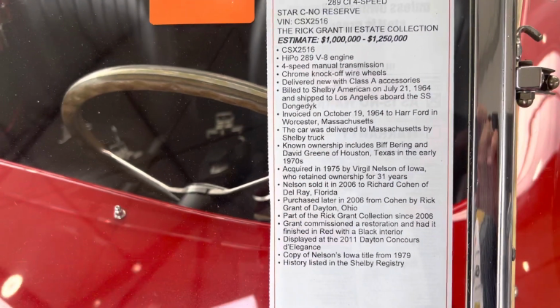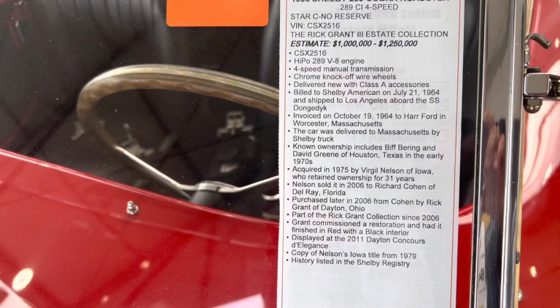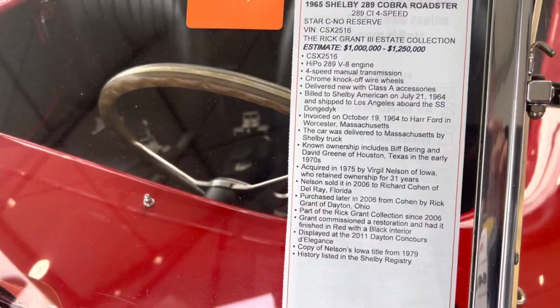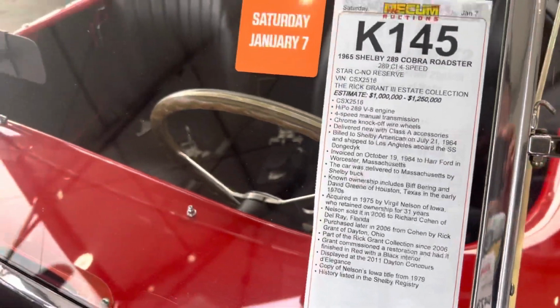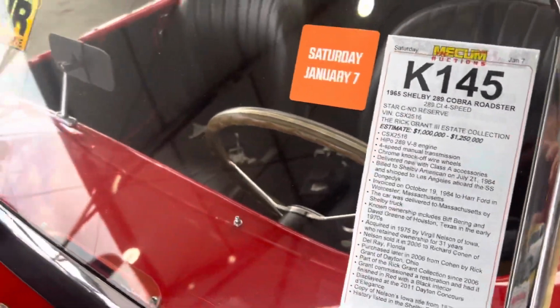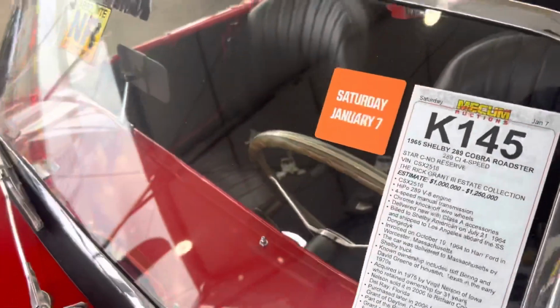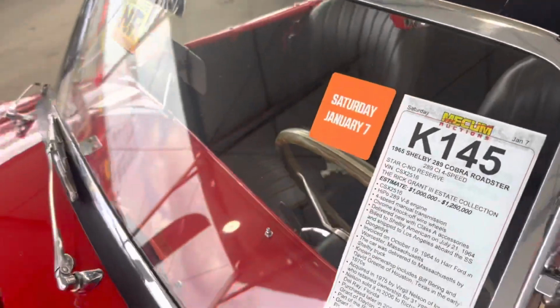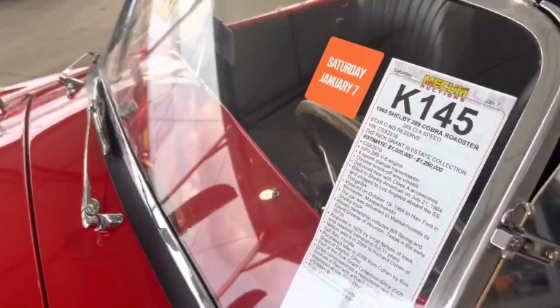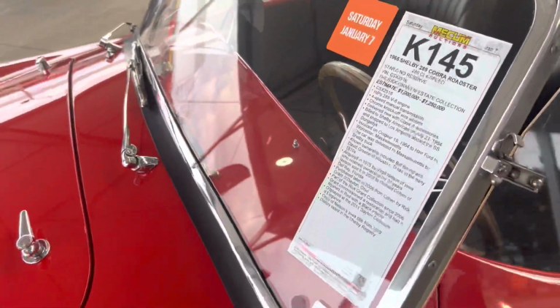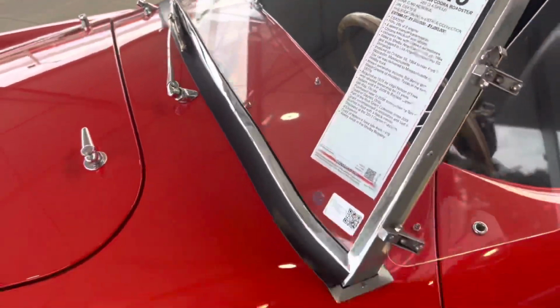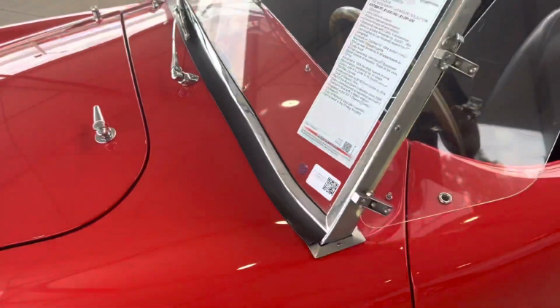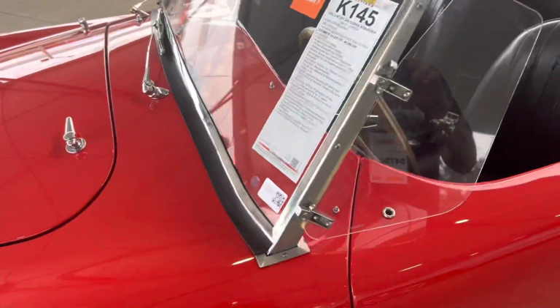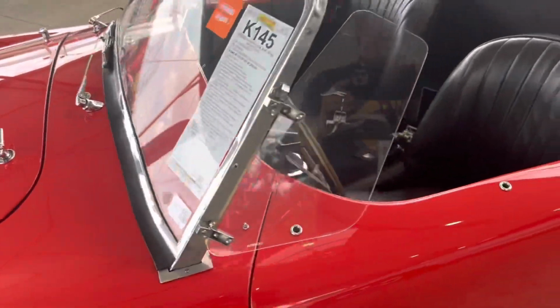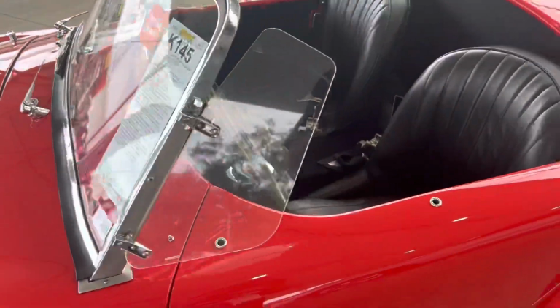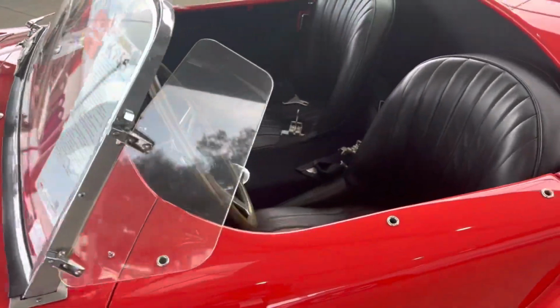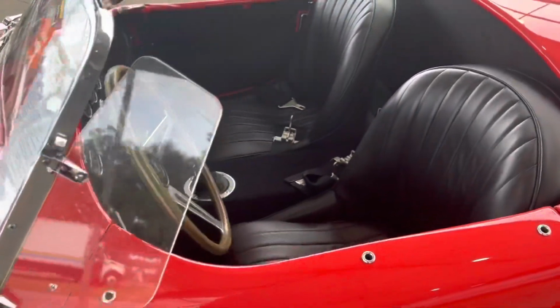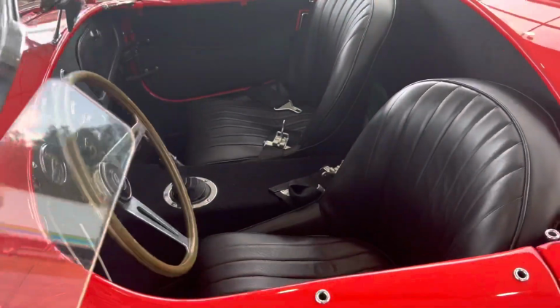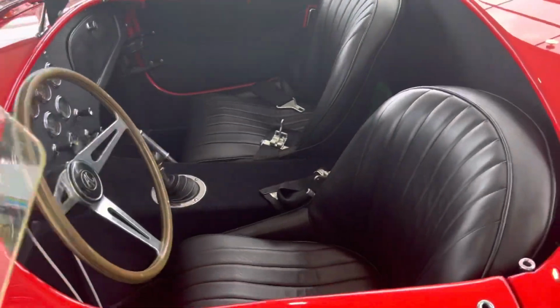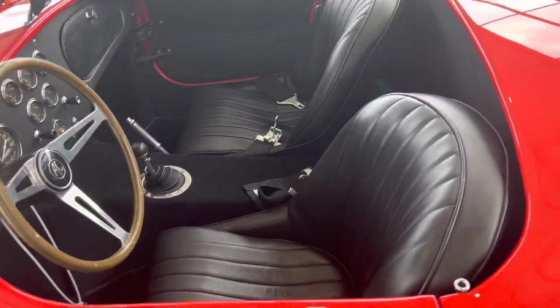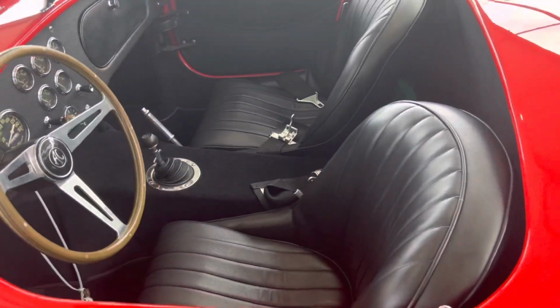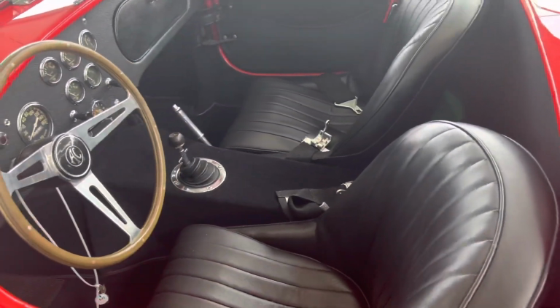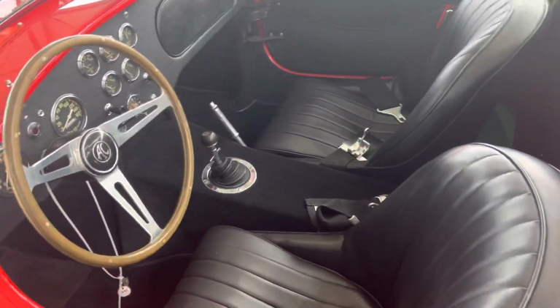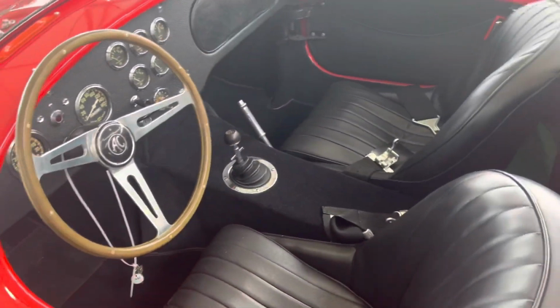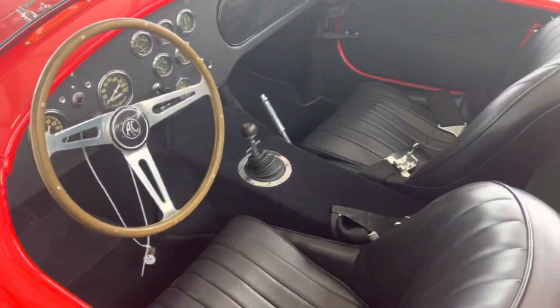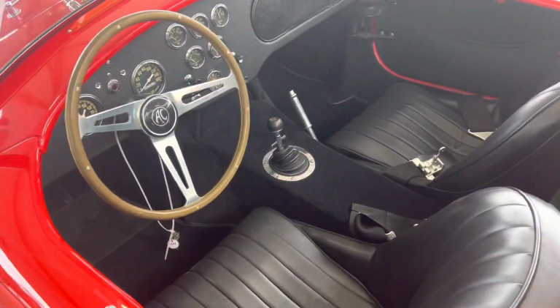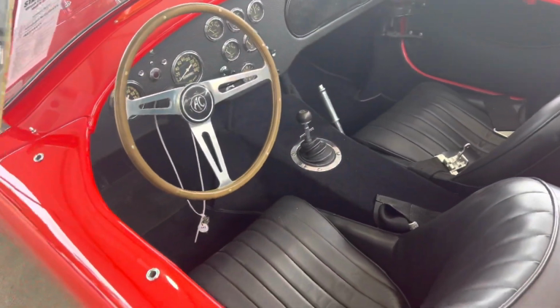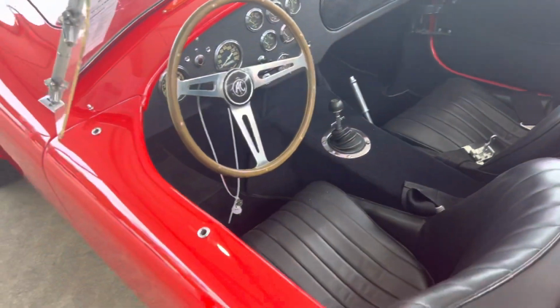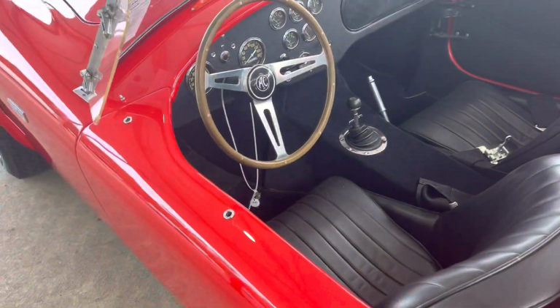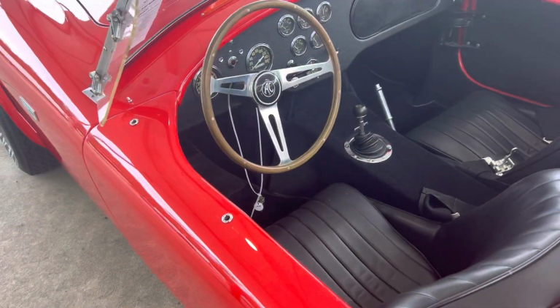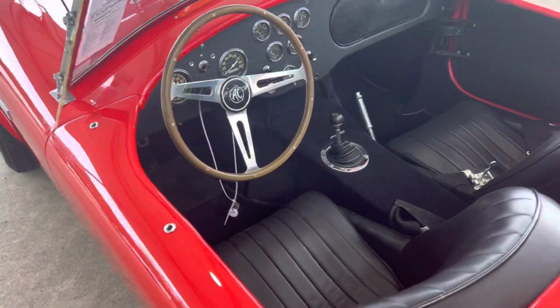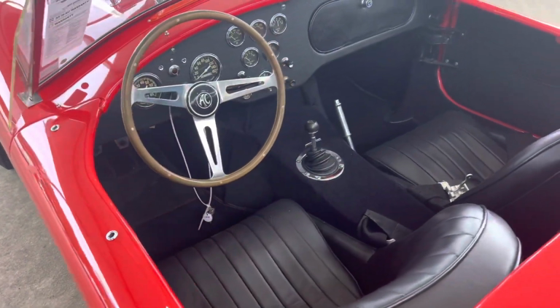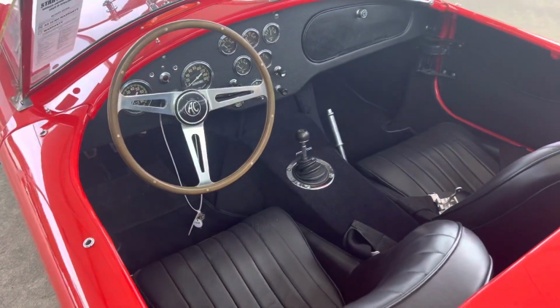It's a special car. I've always wanted to have one of these — they're just super cool. I would have to have the 427 version though; a small block just won't cut it for me.